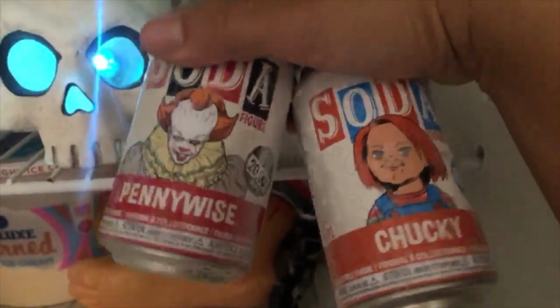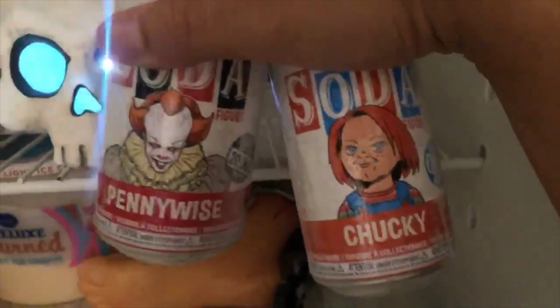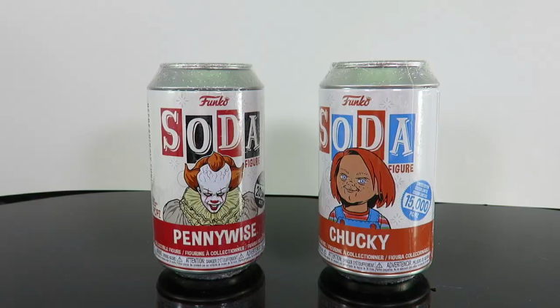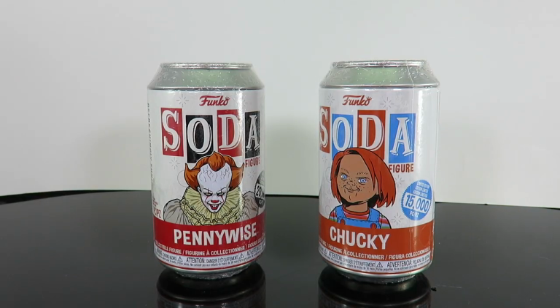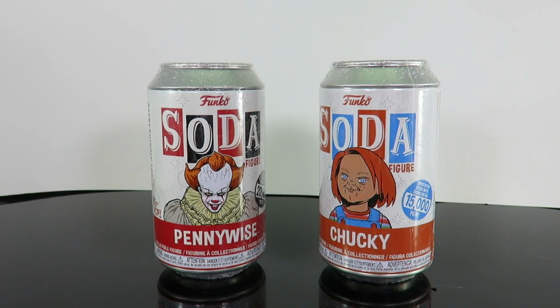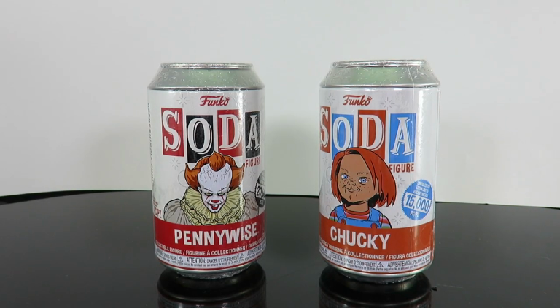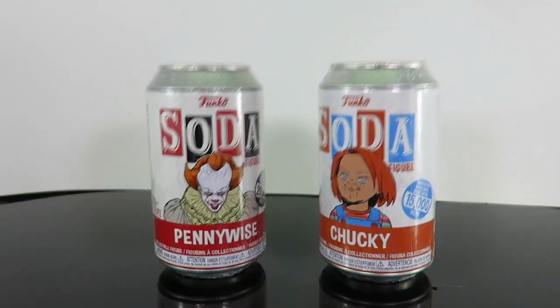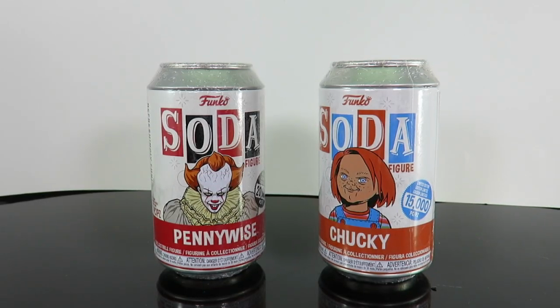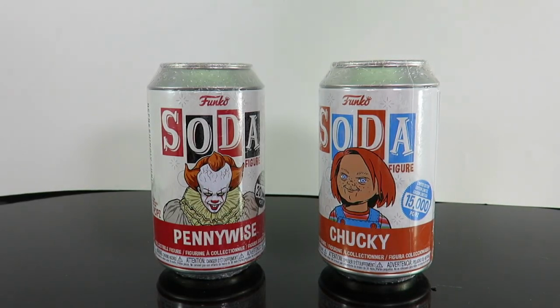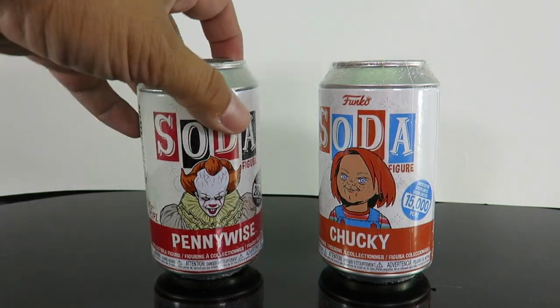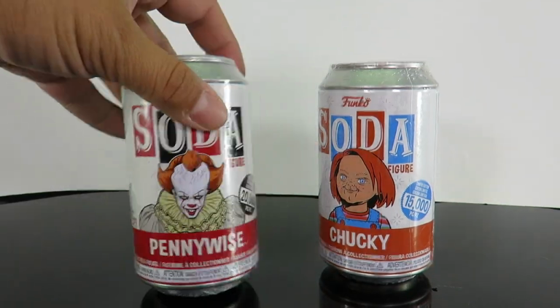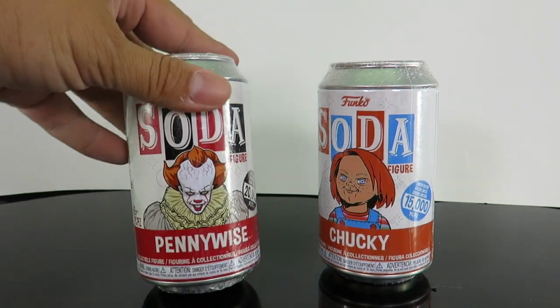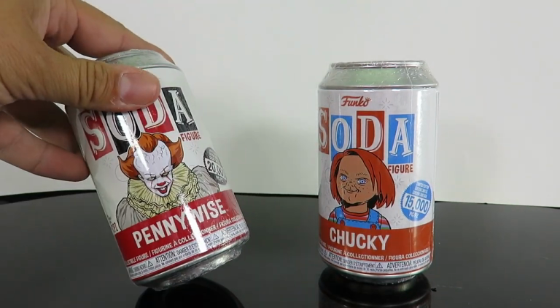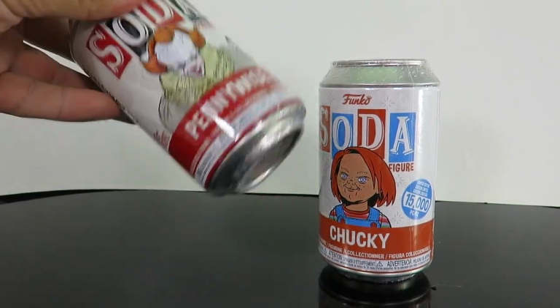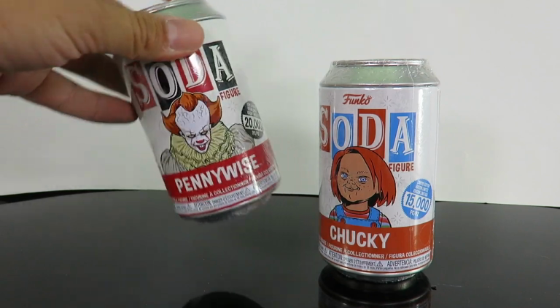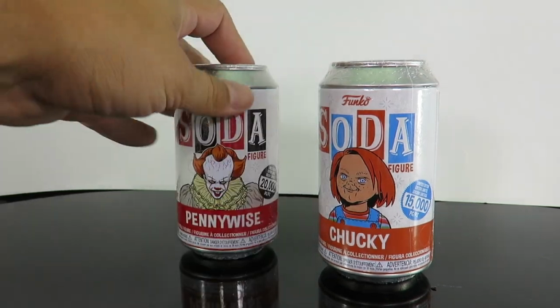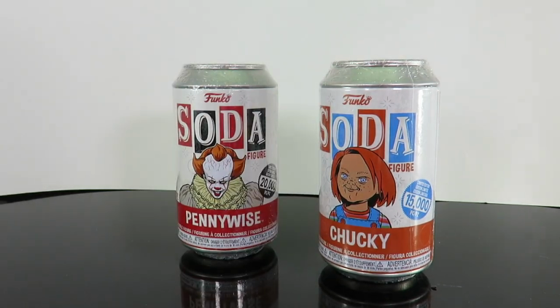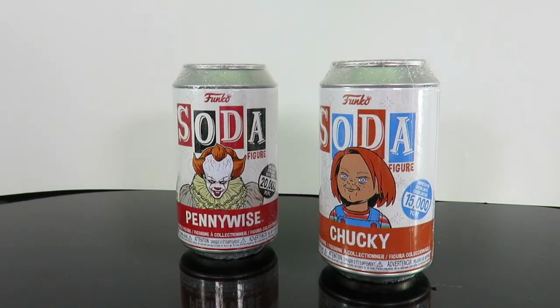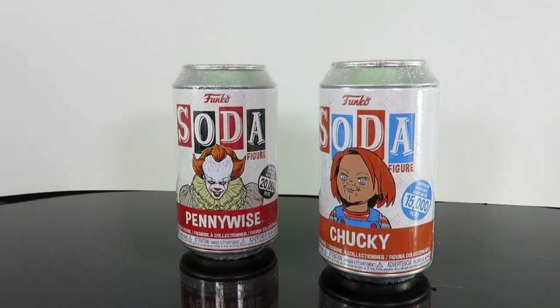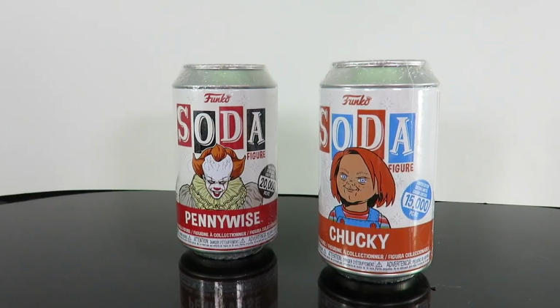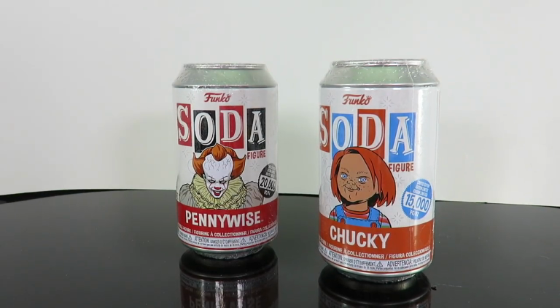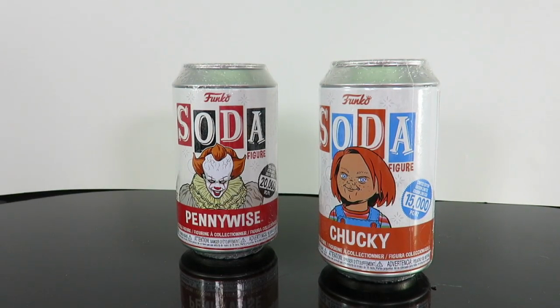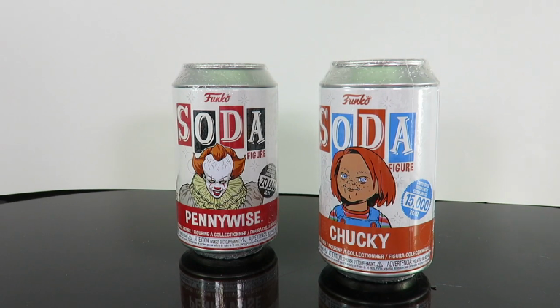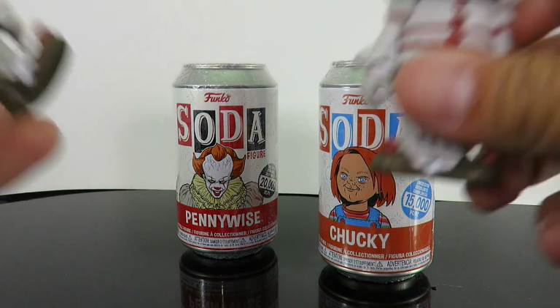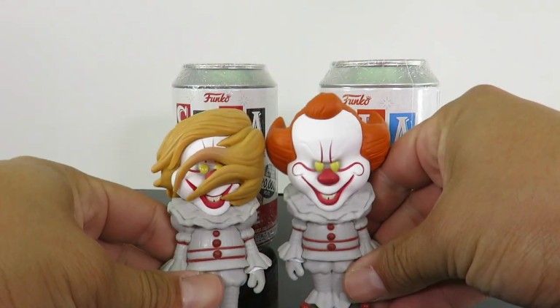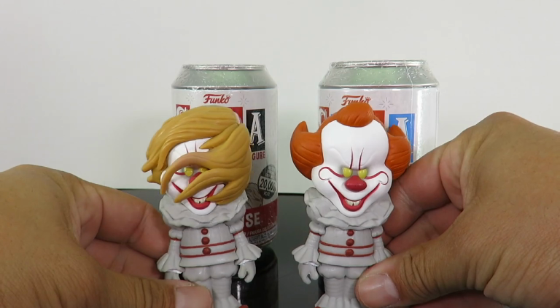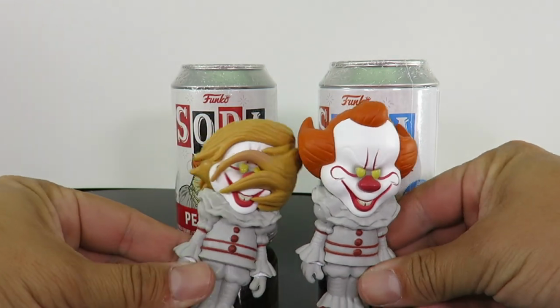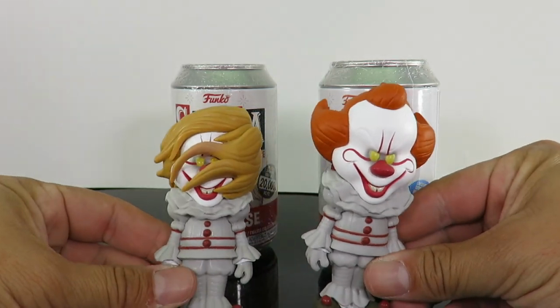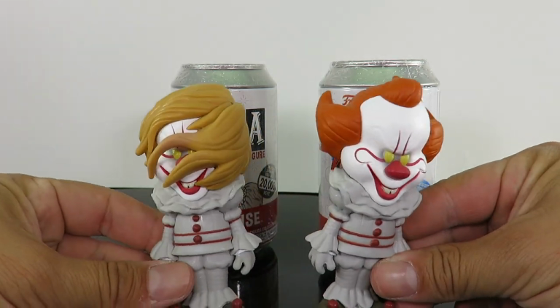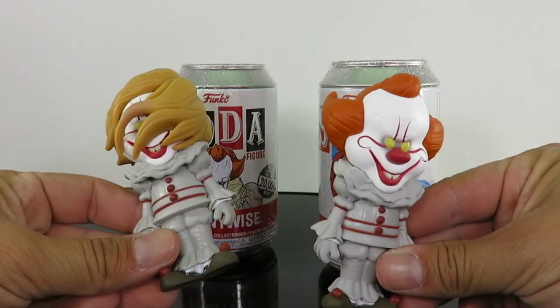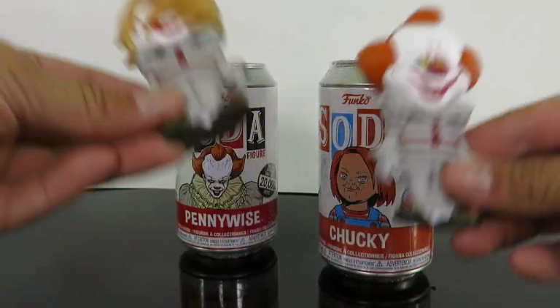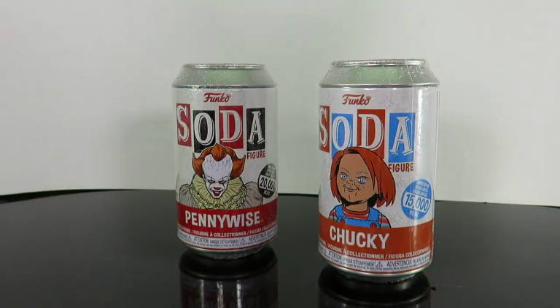Let's go with both. We're going to unbox these two Funko Sodas. I've already unboxed two Pennywise's before — if you guys didn't watch that video, I ended up picking up two on Hot Topic and pulled a Chase and a regular one, which was so awesome.